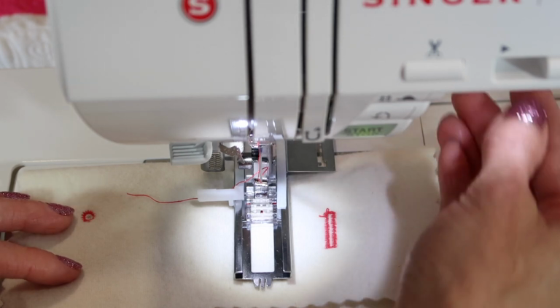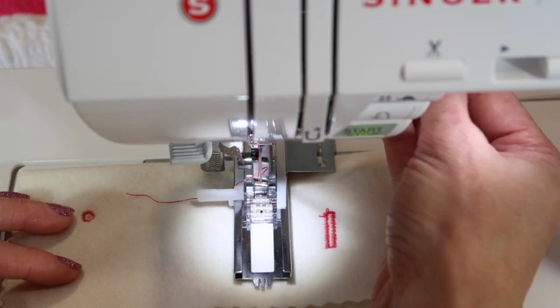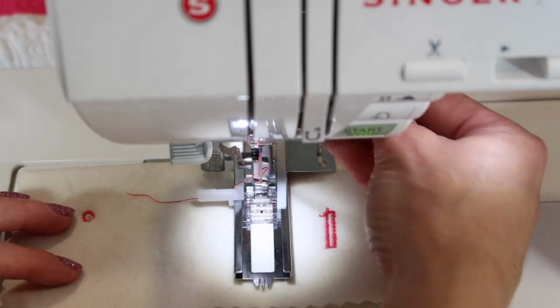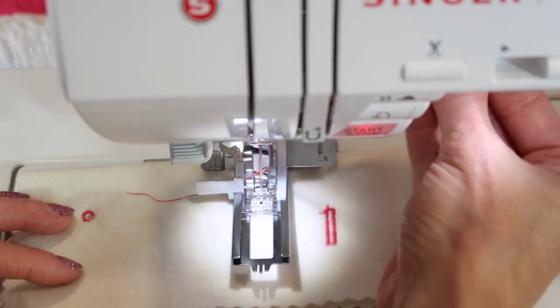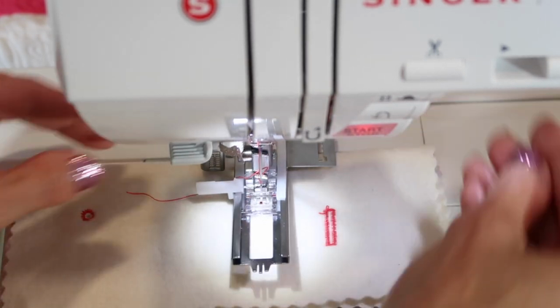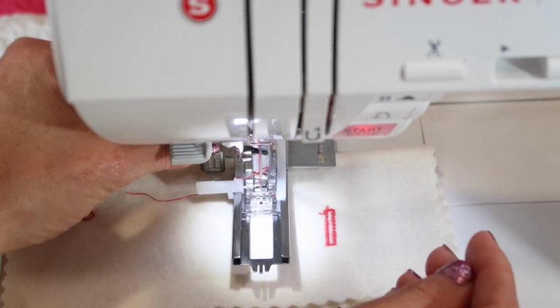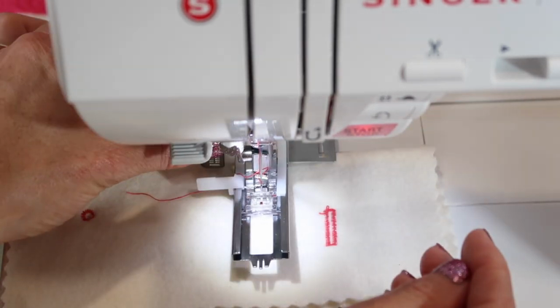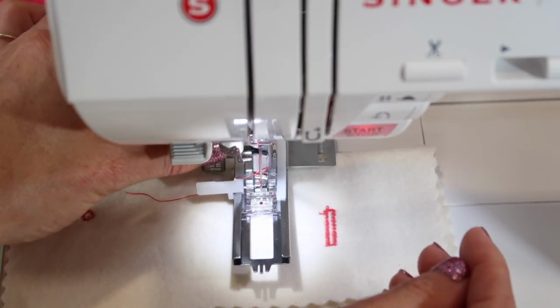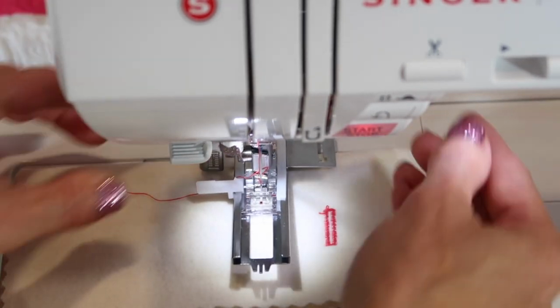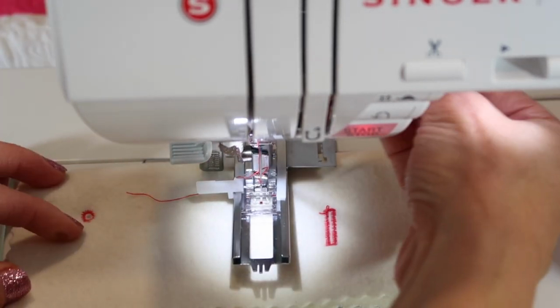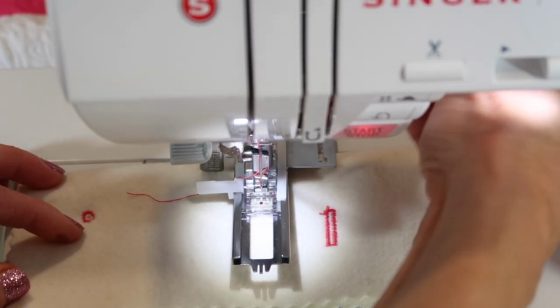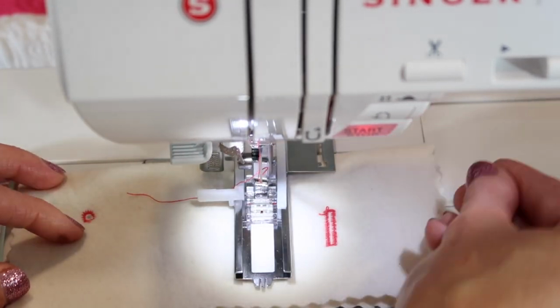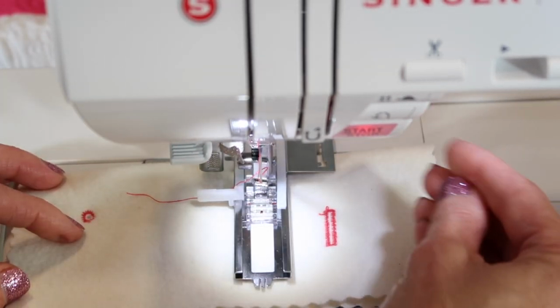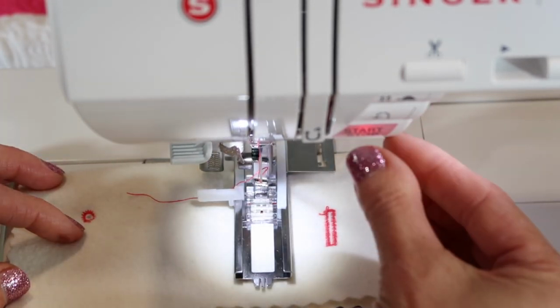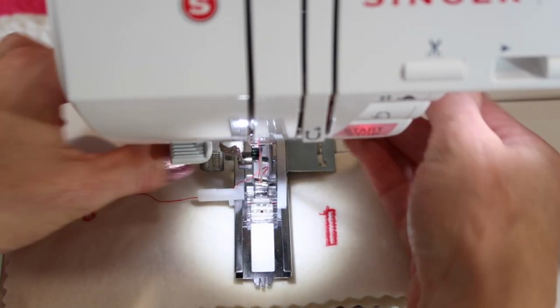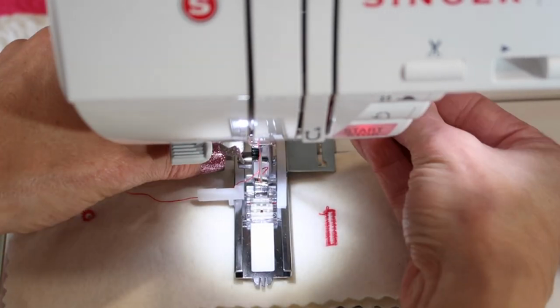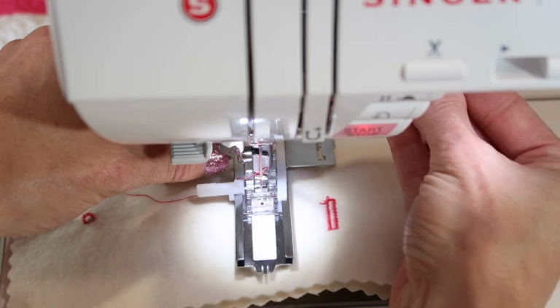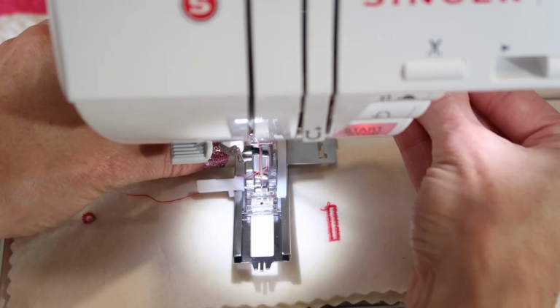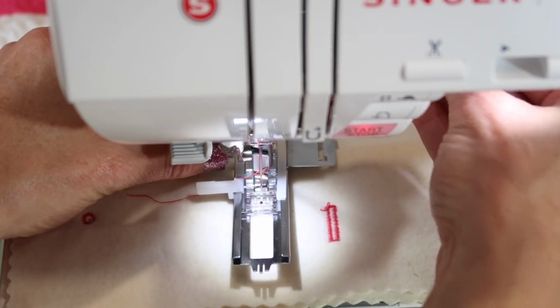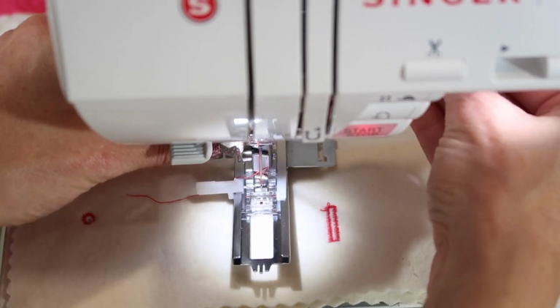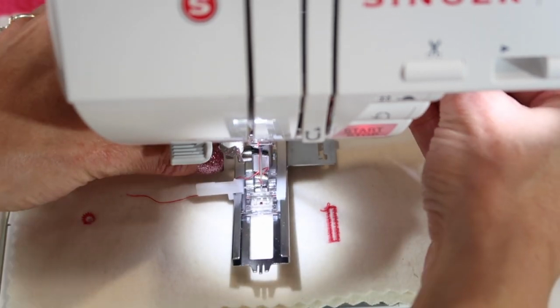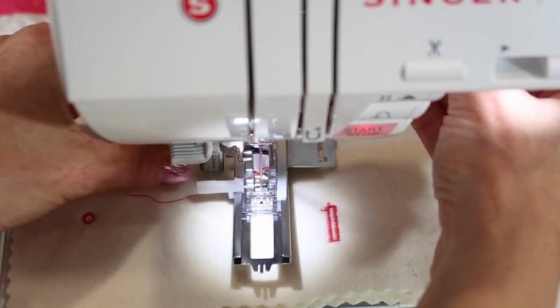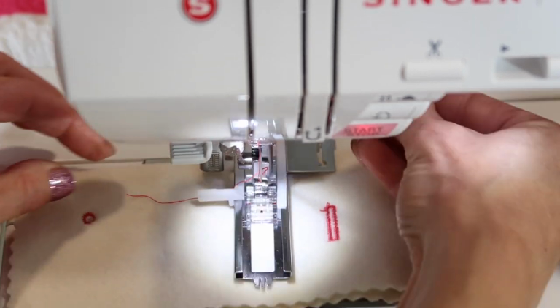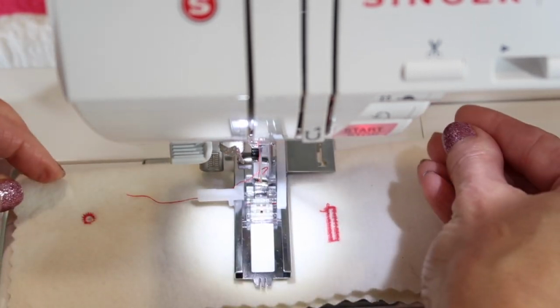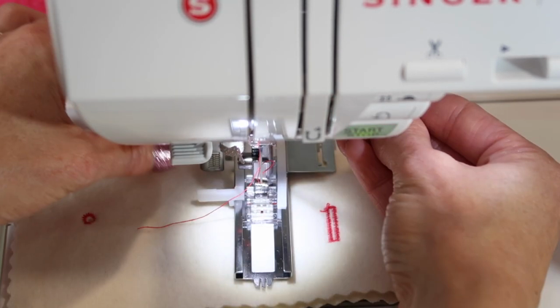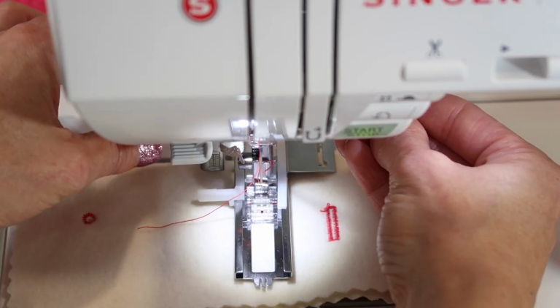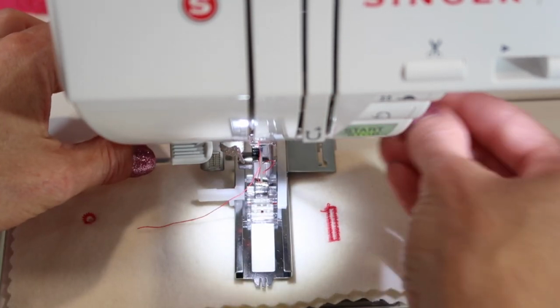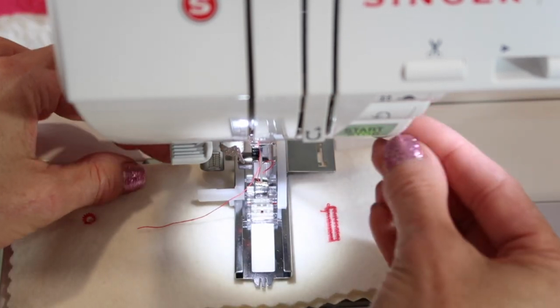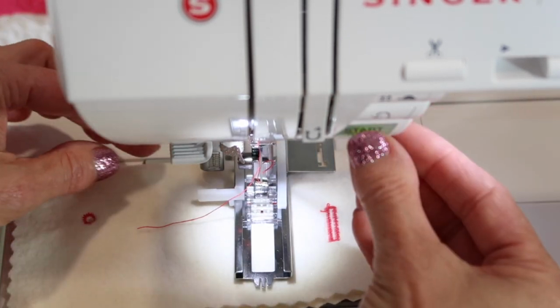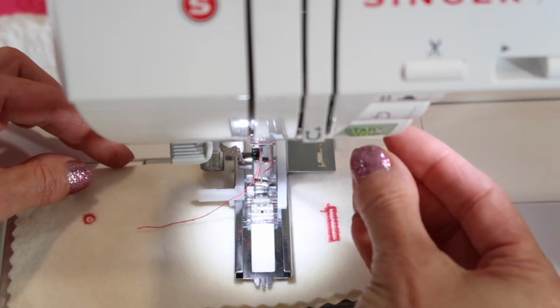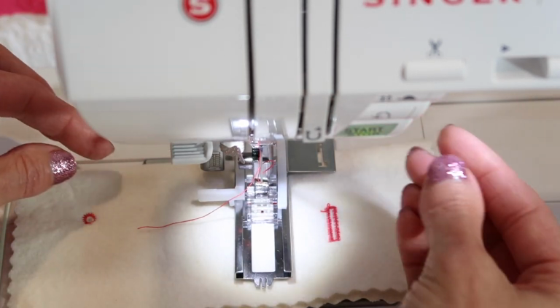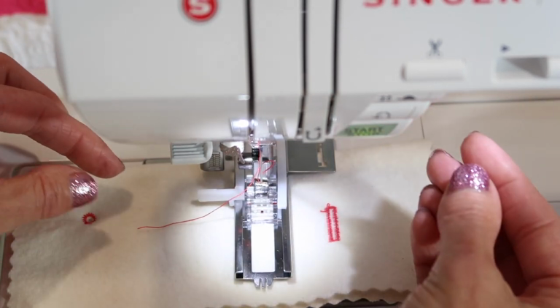Now if it's still red, just lift up the foot, give it a little jiggle, make sure it's pulled down all the way. With a little tap and lower, it will turn green.